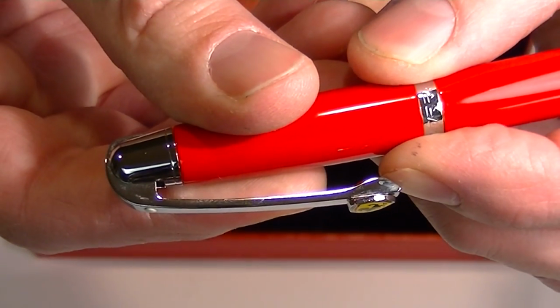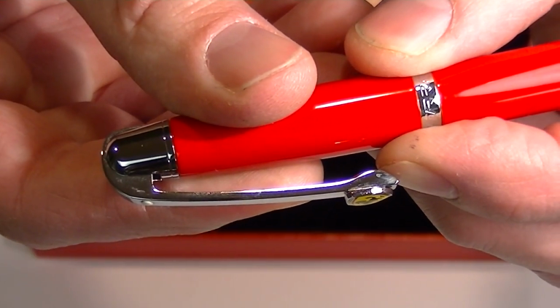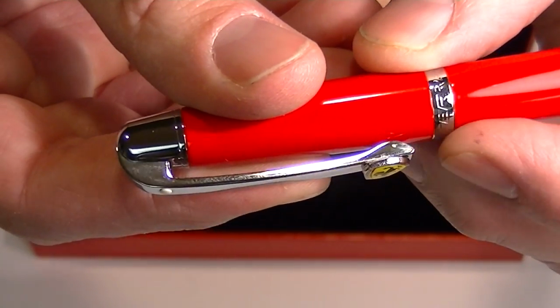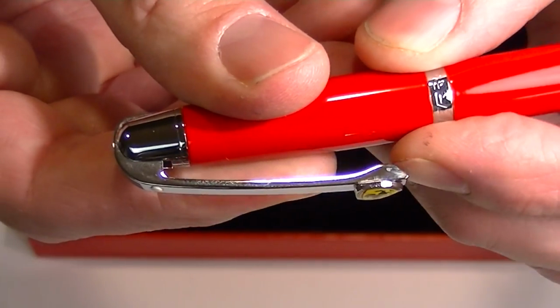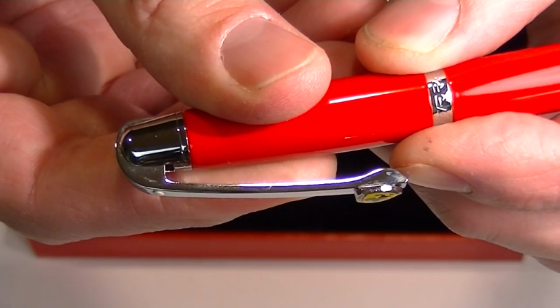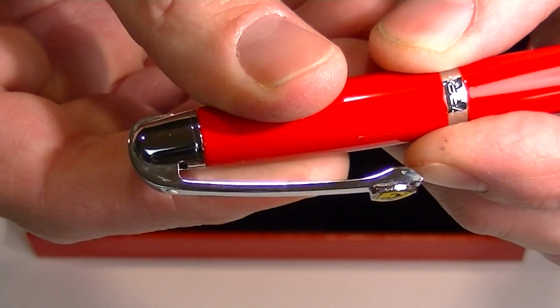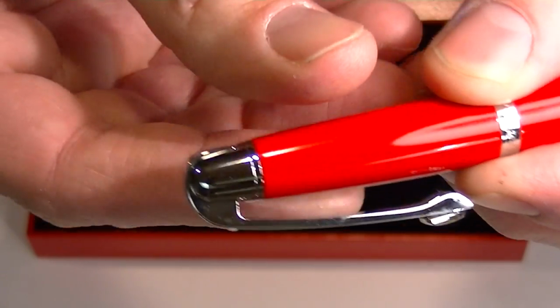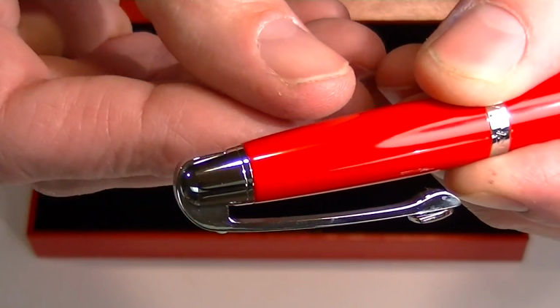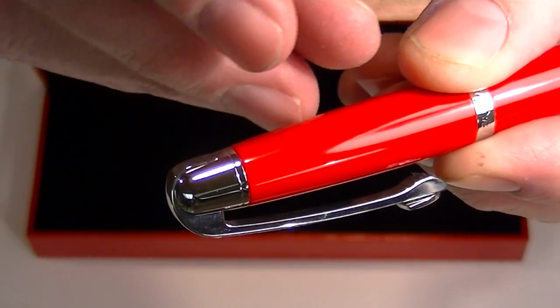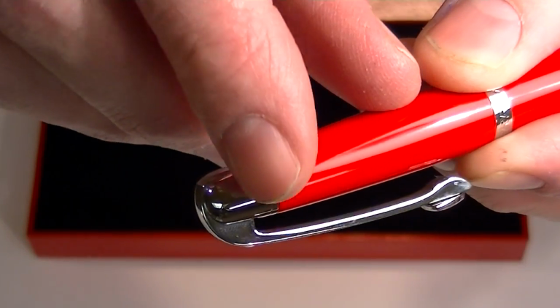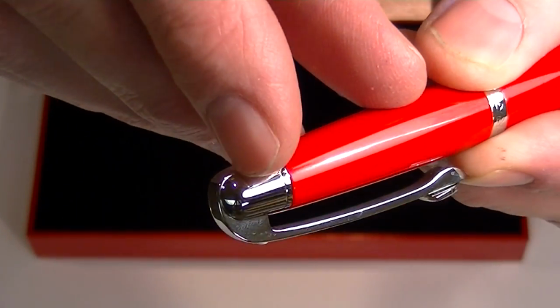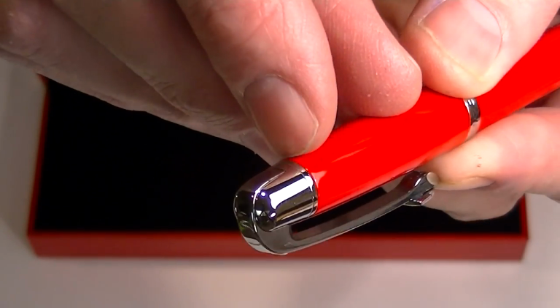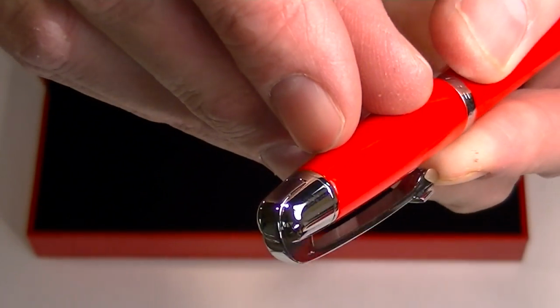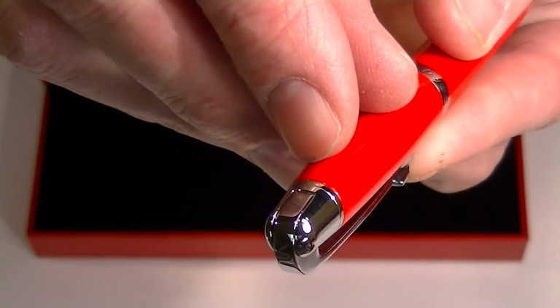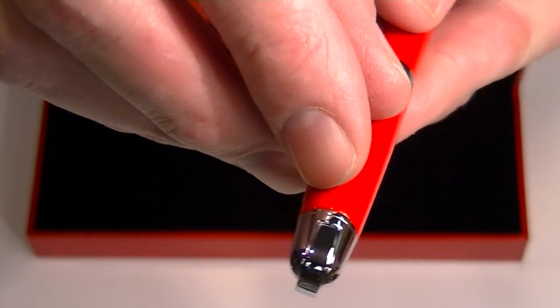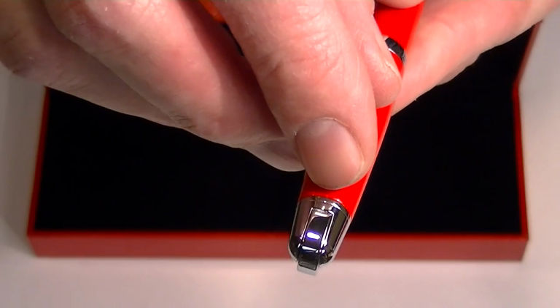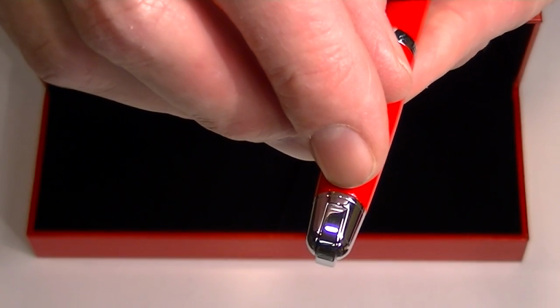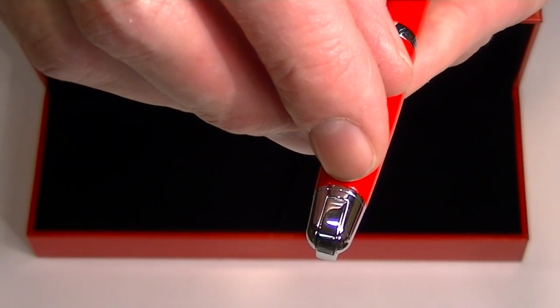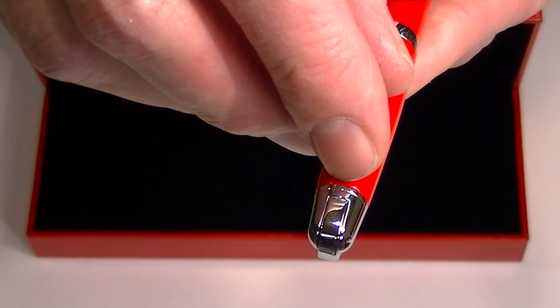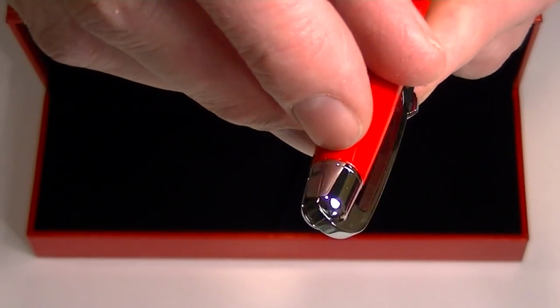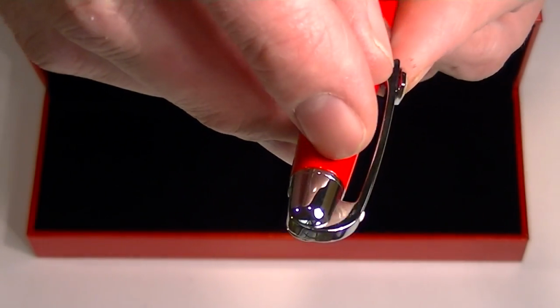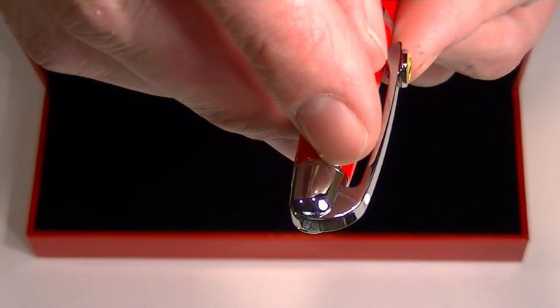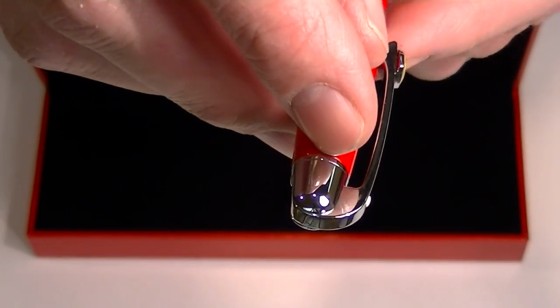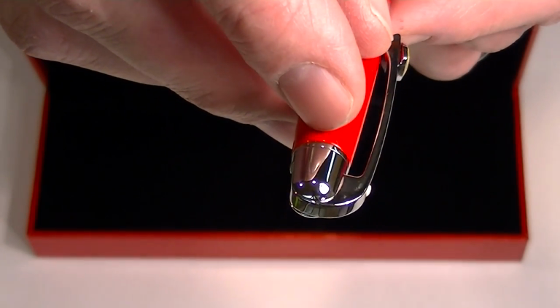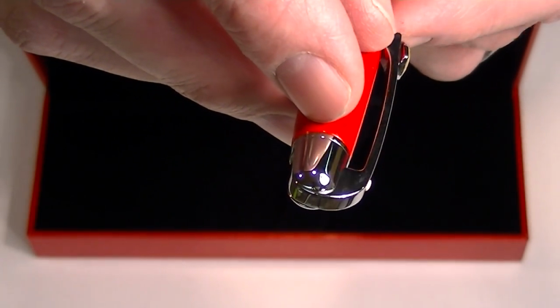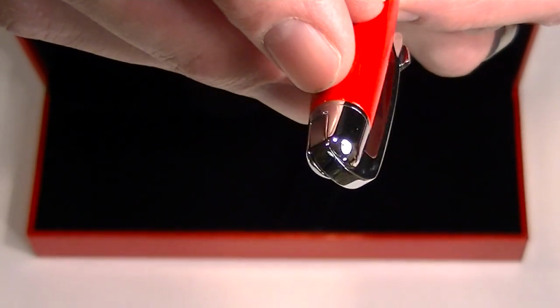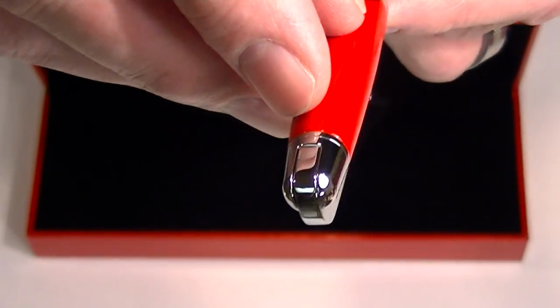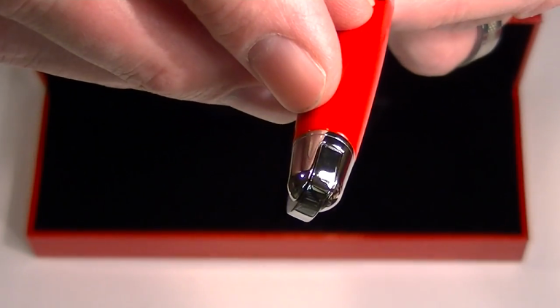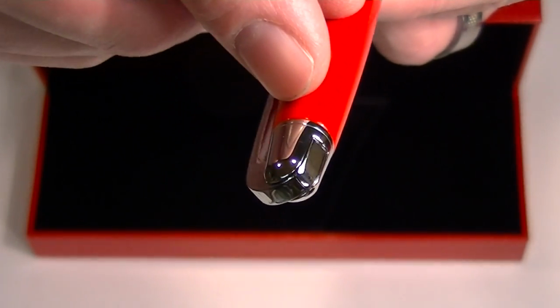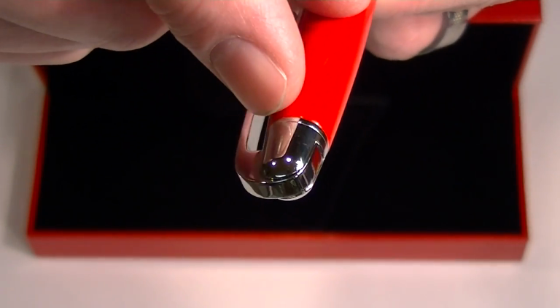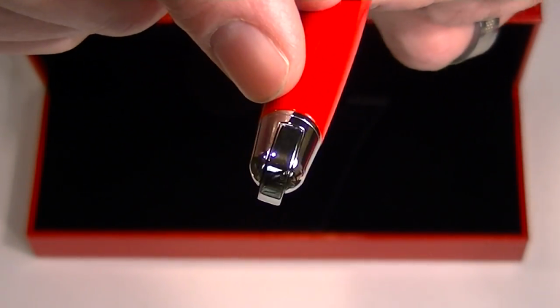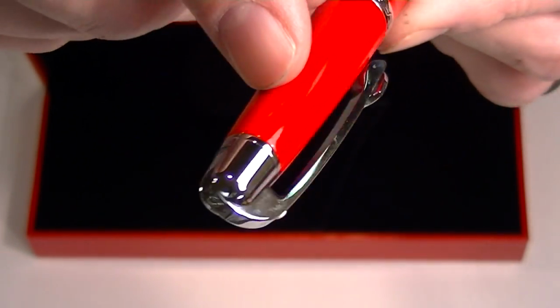The clip has a hinge to it which opens quite wide. That clip actually wraps around all the way to the other side of the cap of the pen, and the cap is capped off with a chrome end to it.